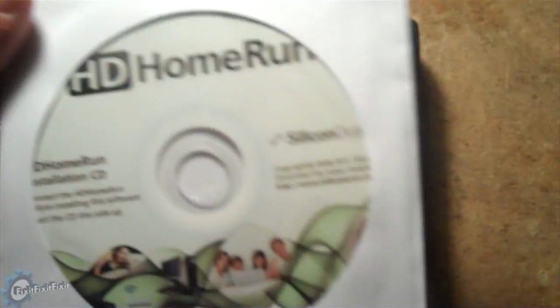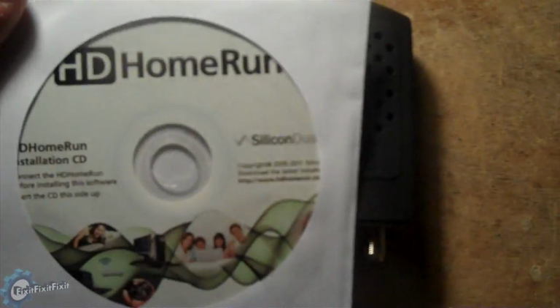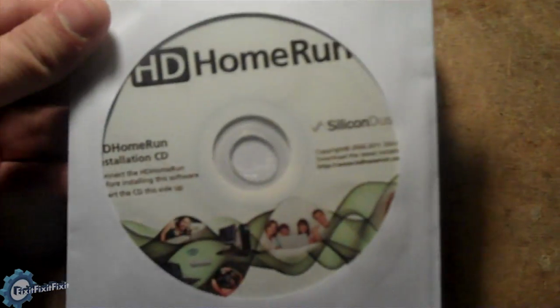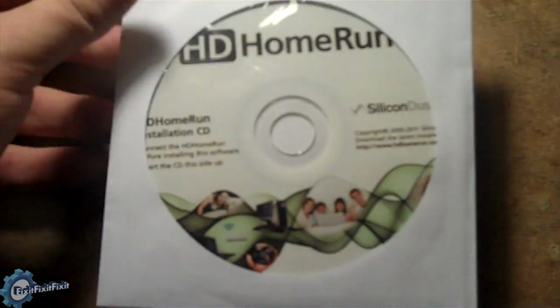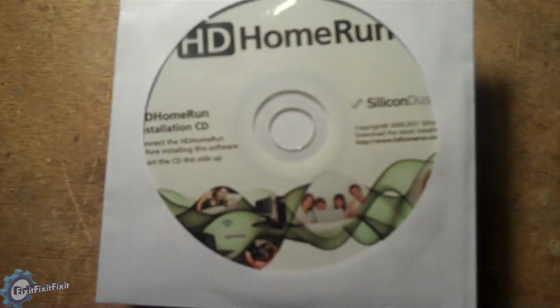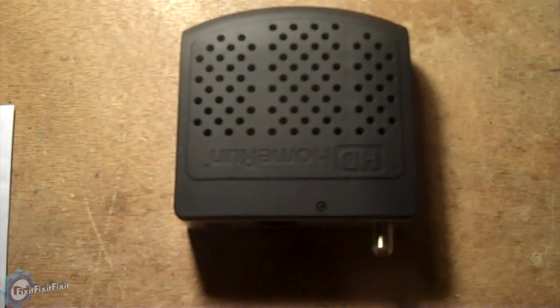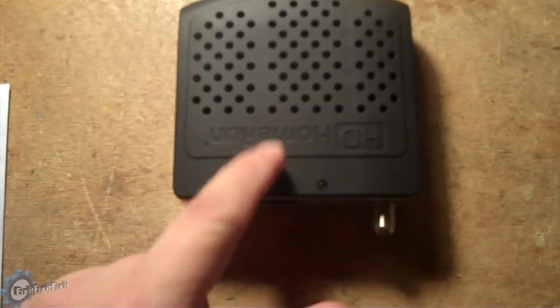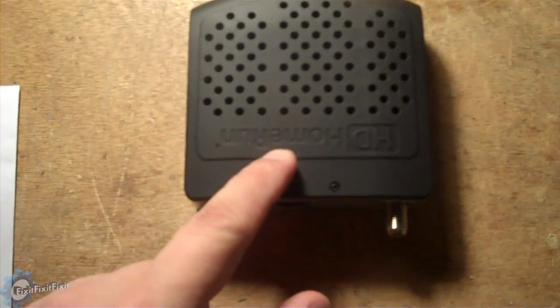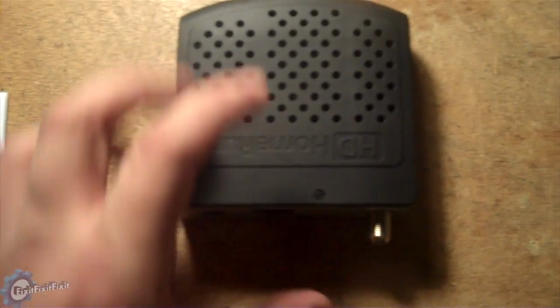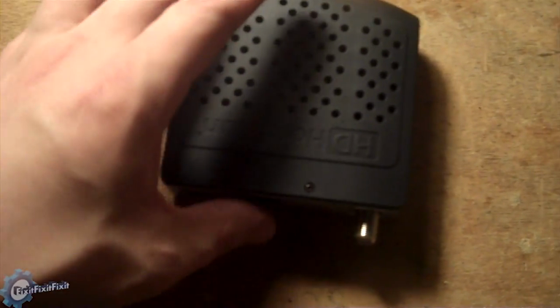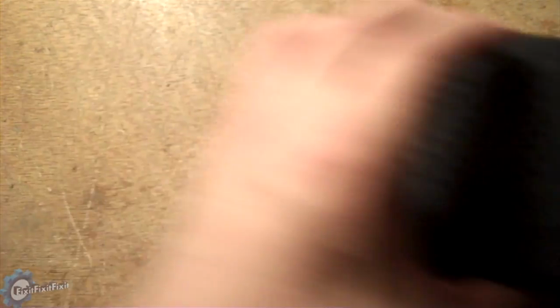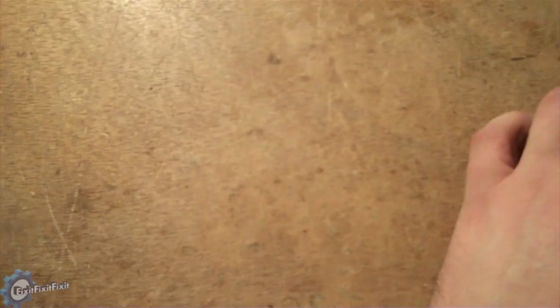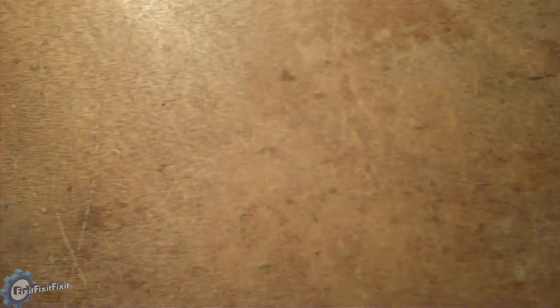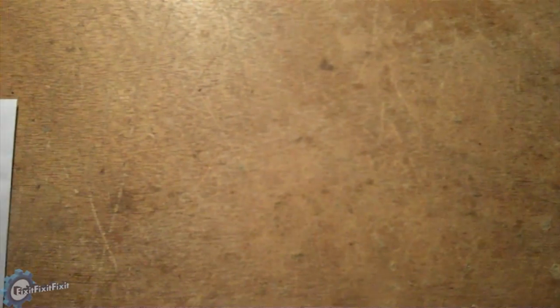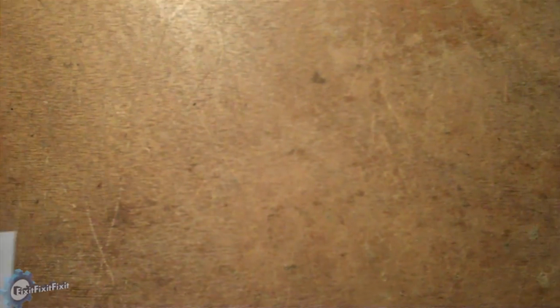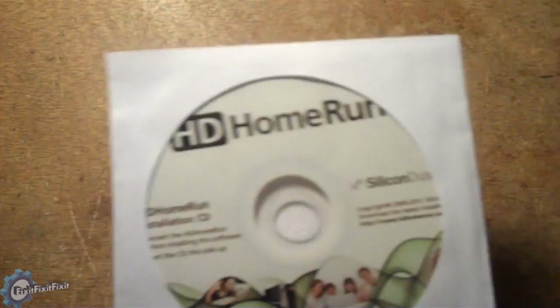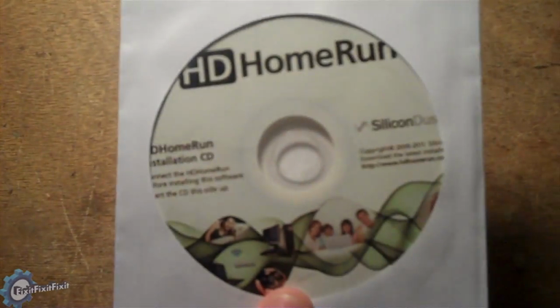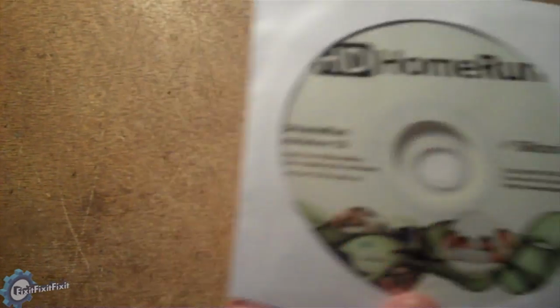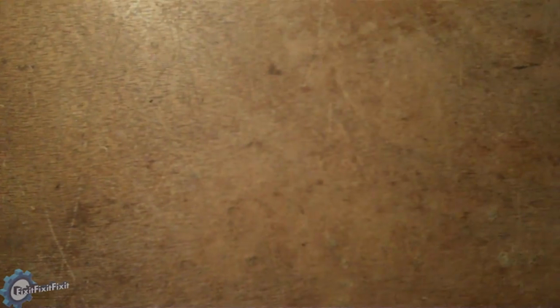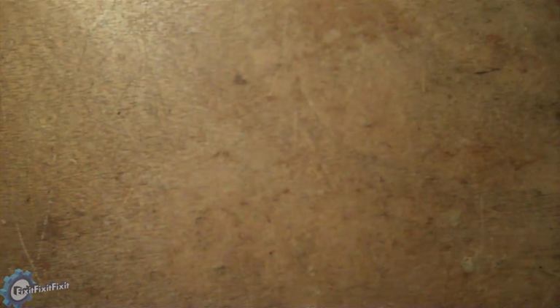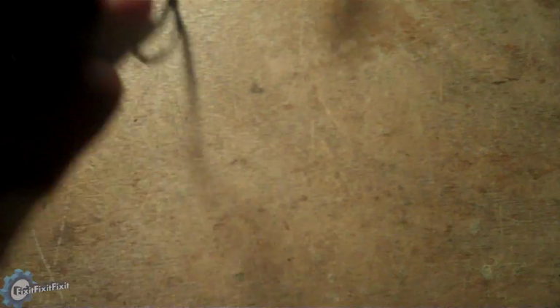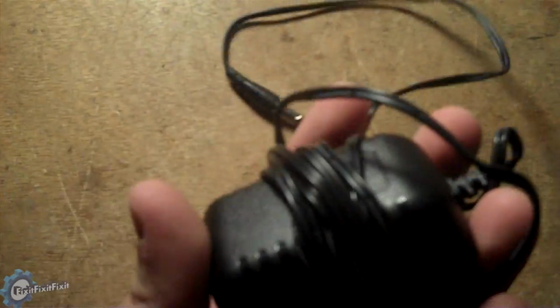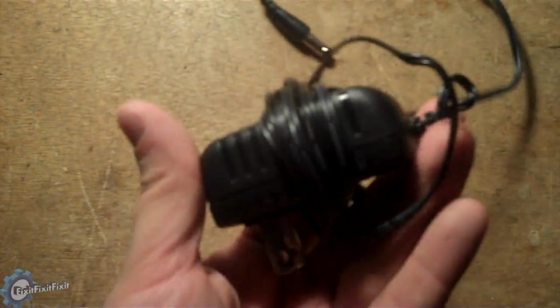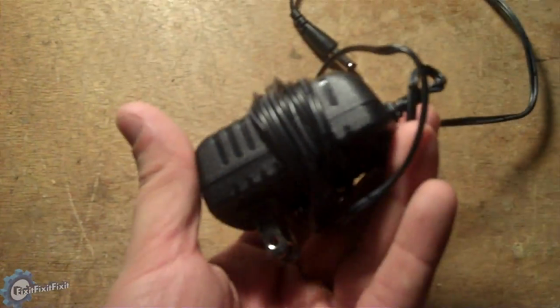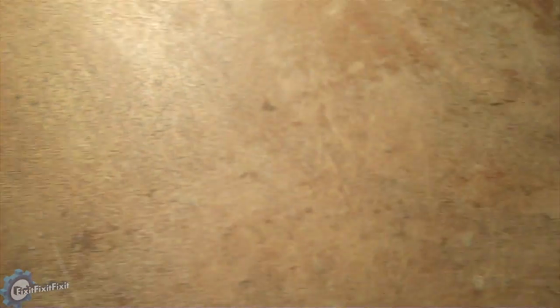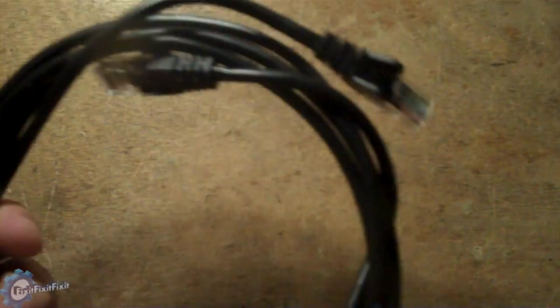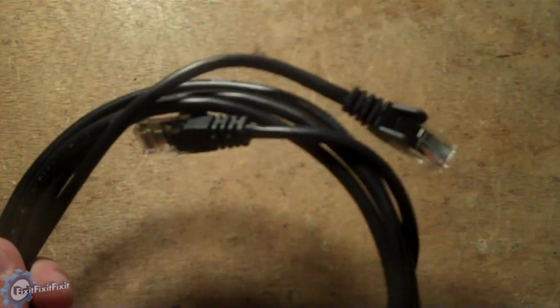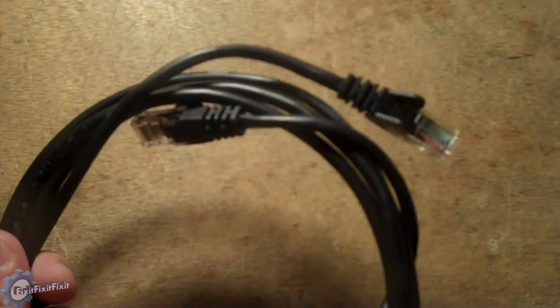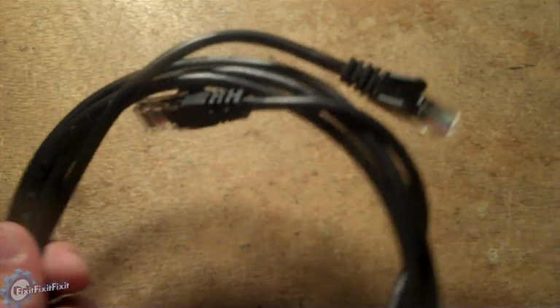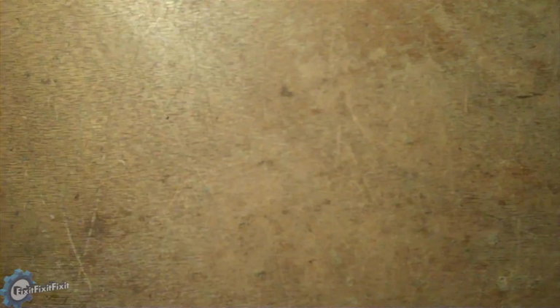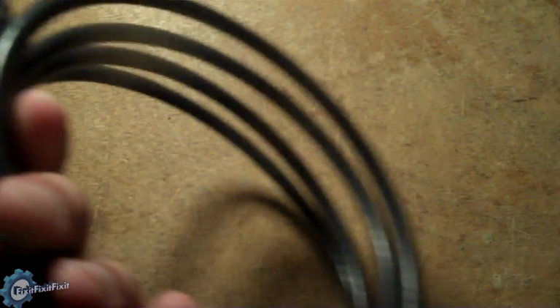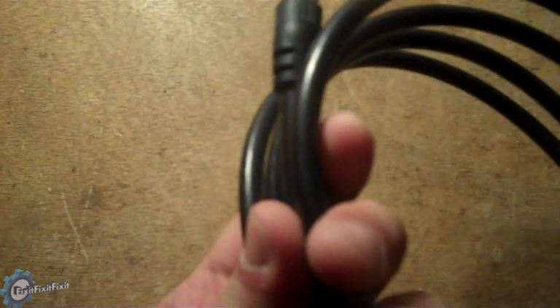Inside the box, you'll find the HD Home Run Dual unit, an installation CD, a power cord, an Ethernet cable, and a coaxial cable.